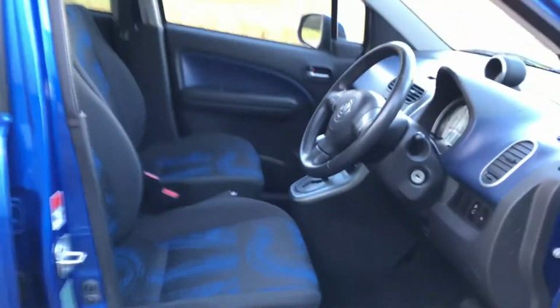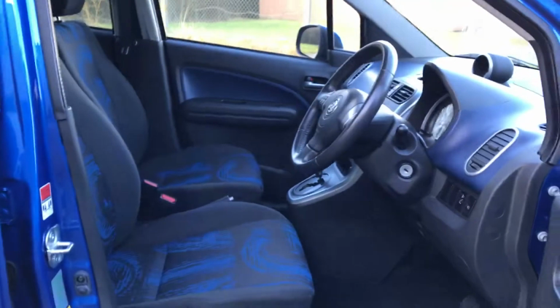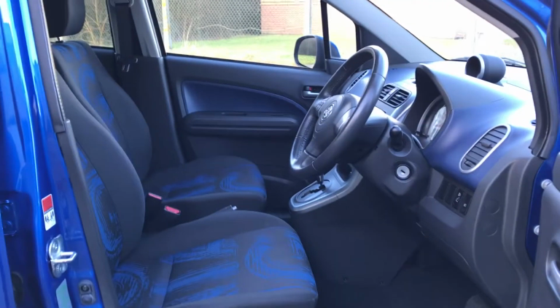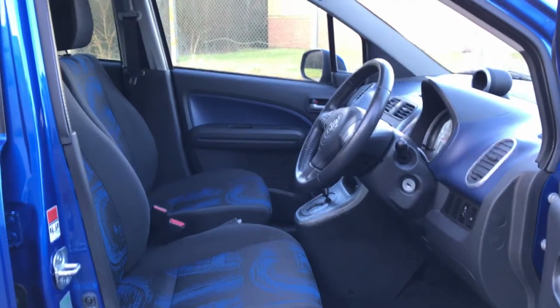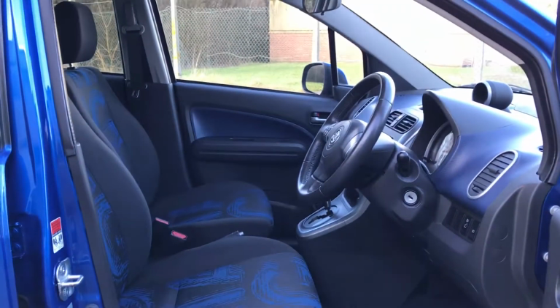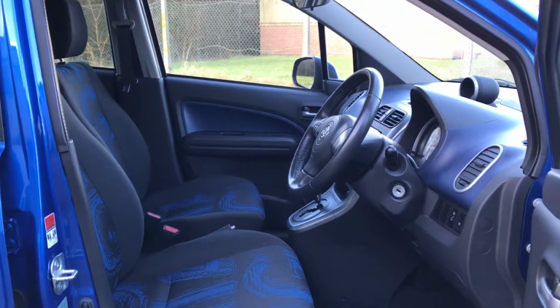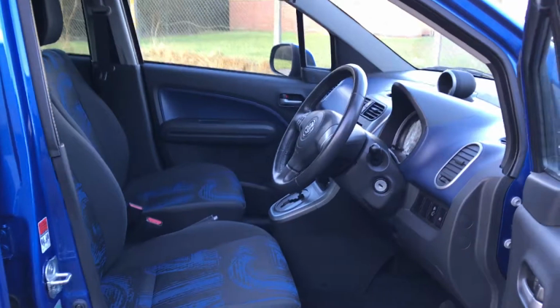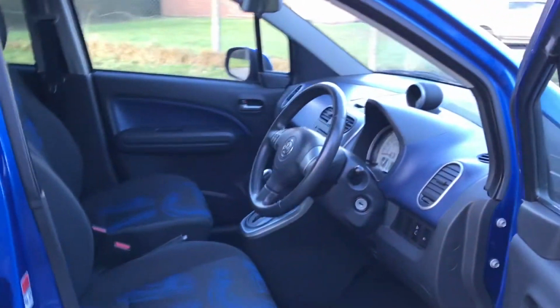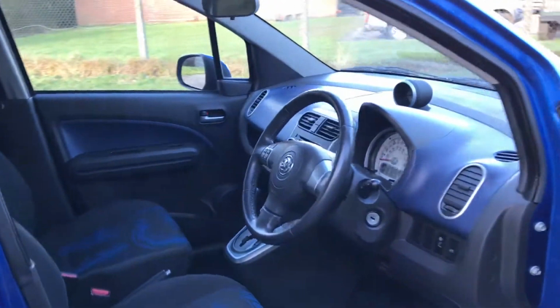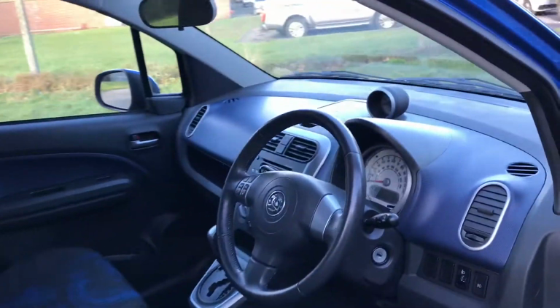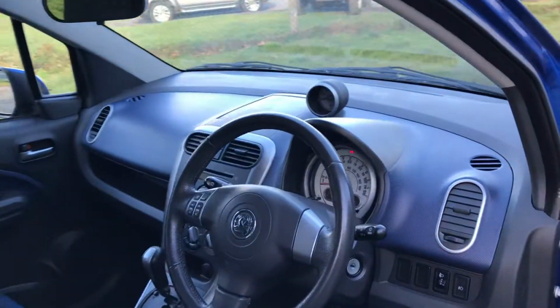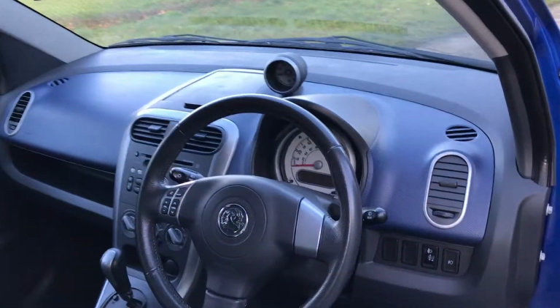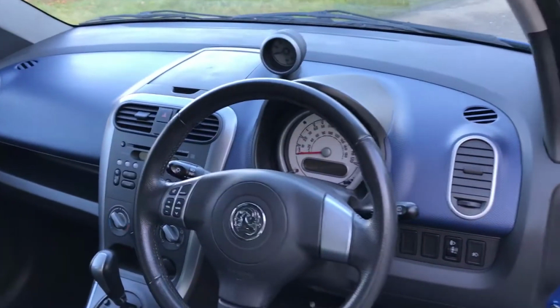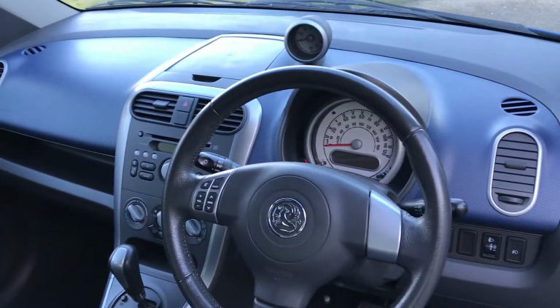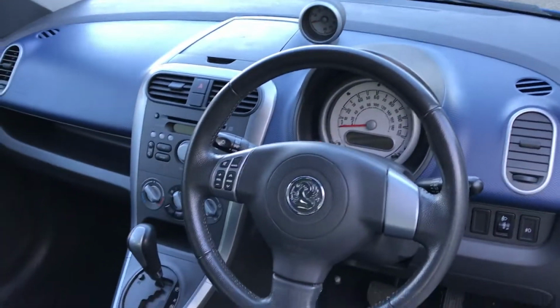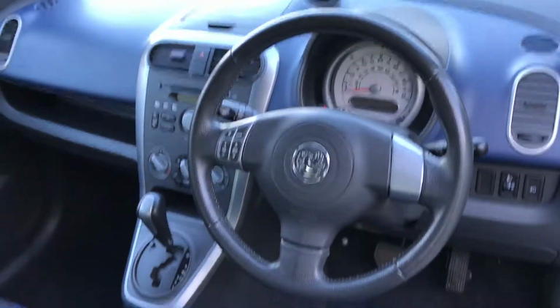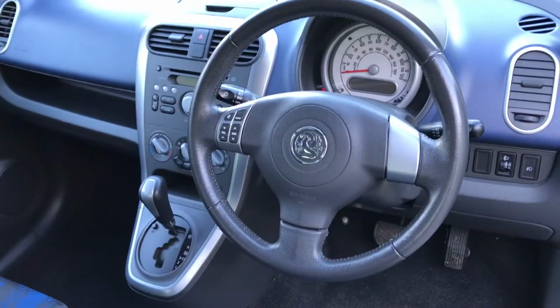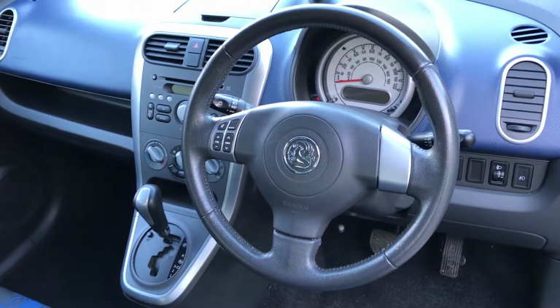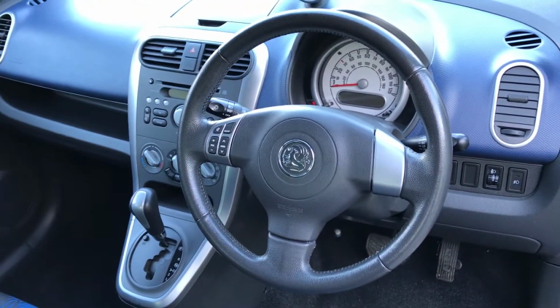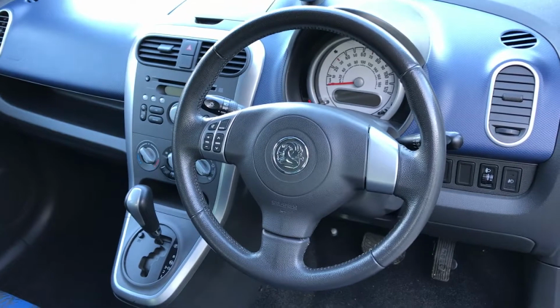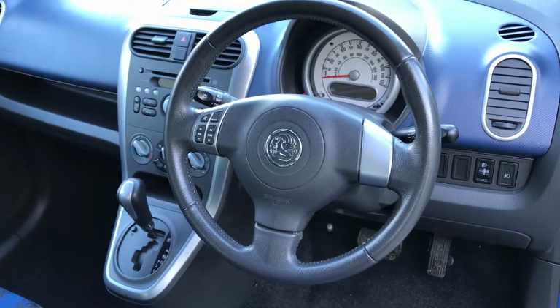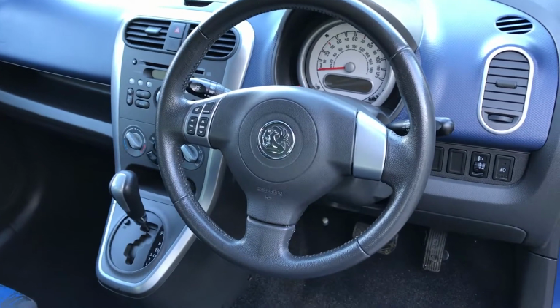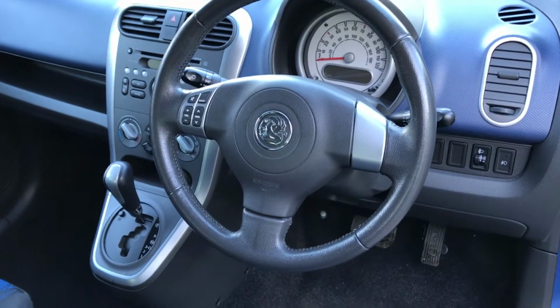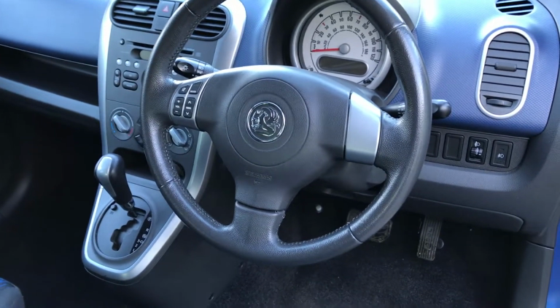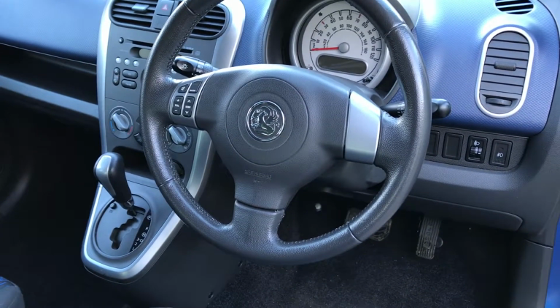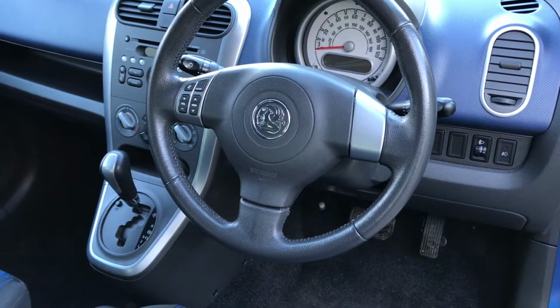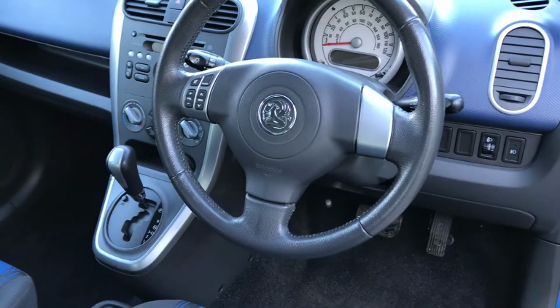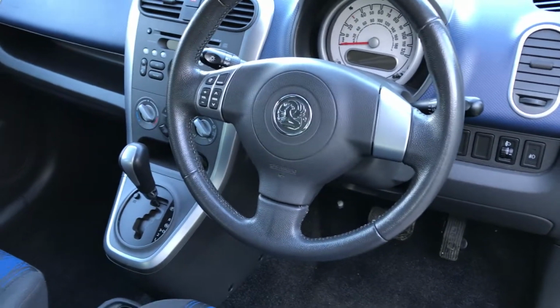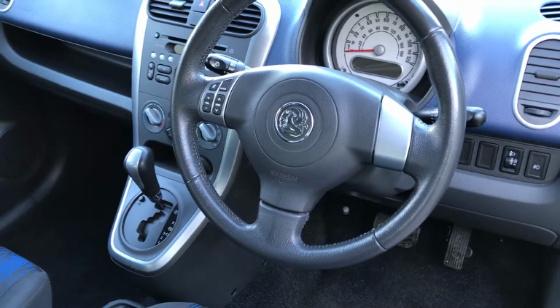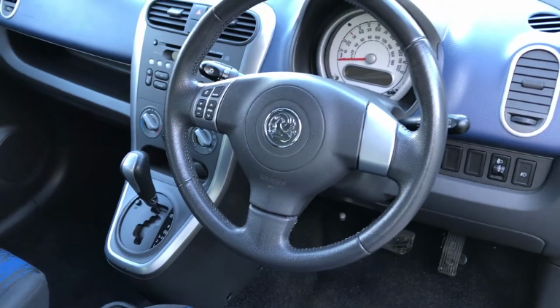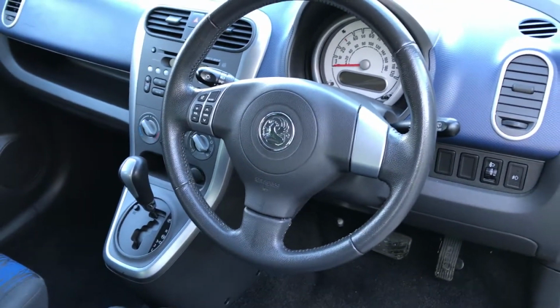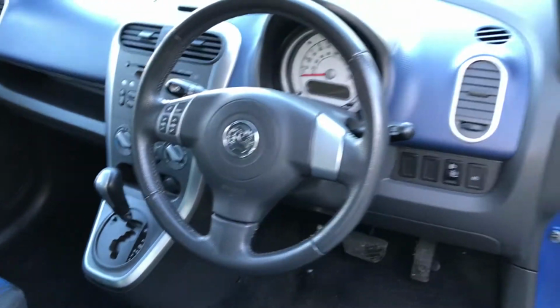Two-tone cloth upholstery — it's in superb condition throughout. Radio, CD player and MP3 player. Automatic, ideal town car.